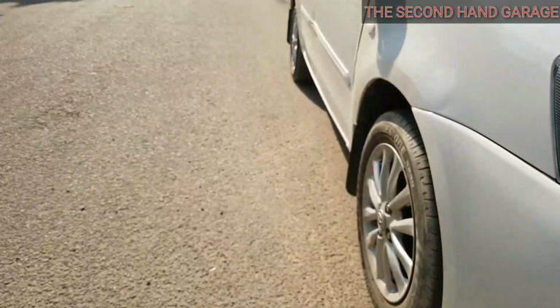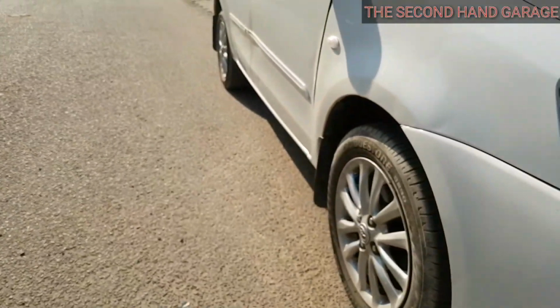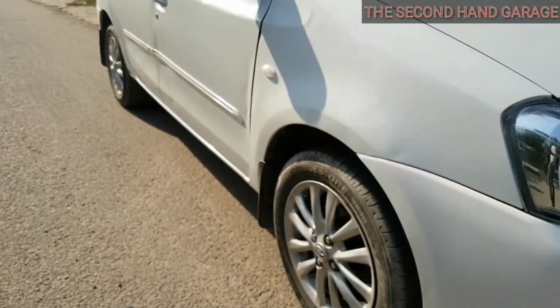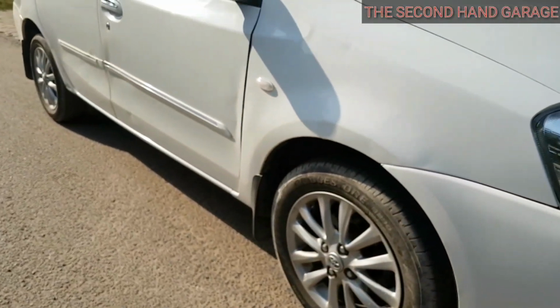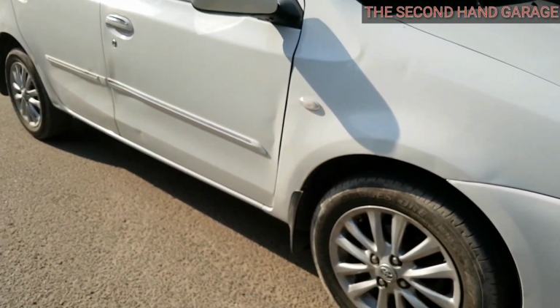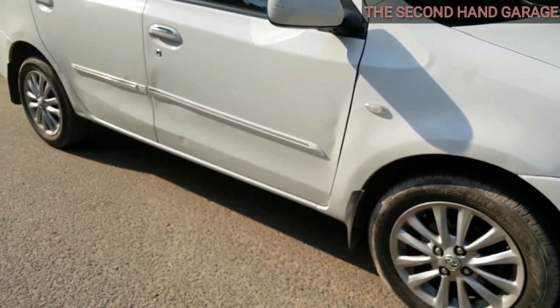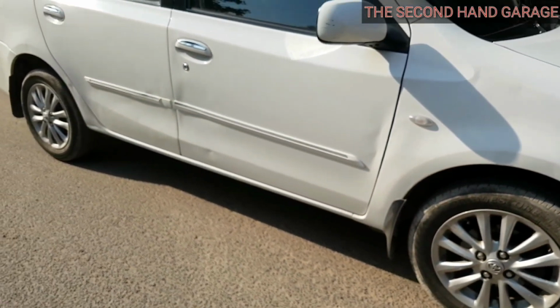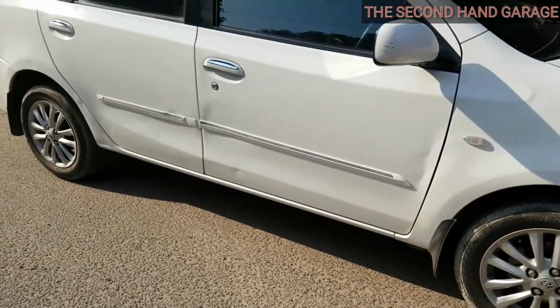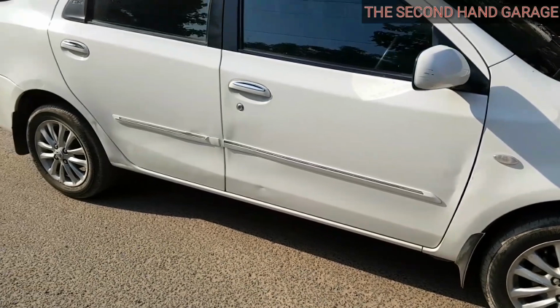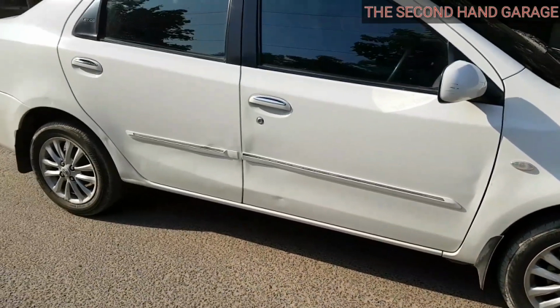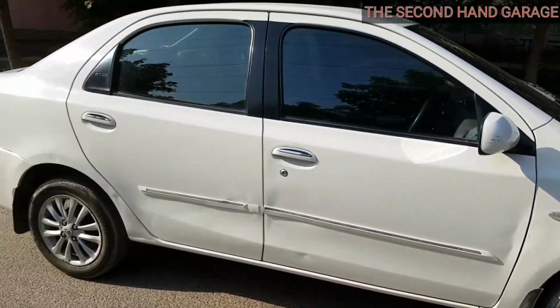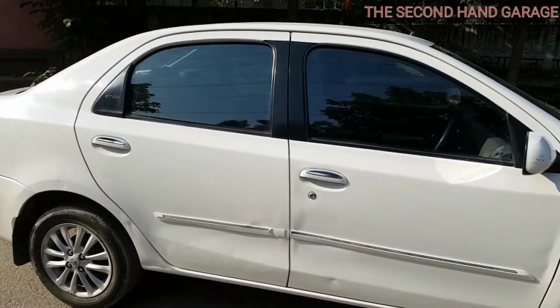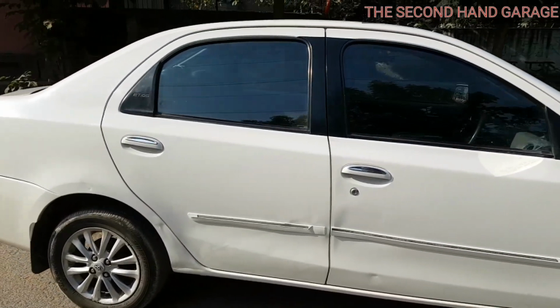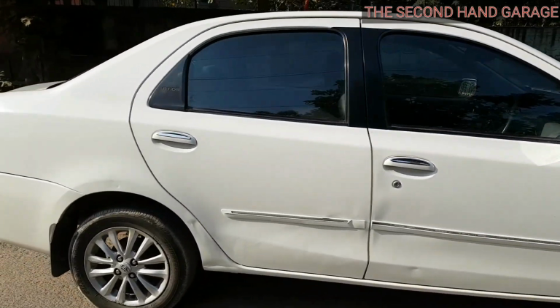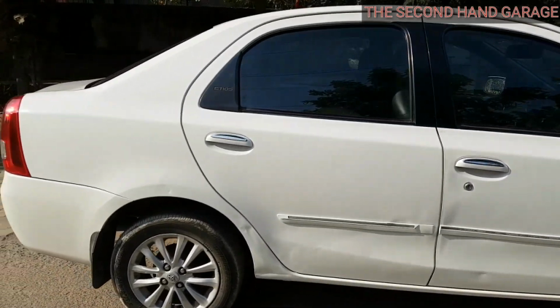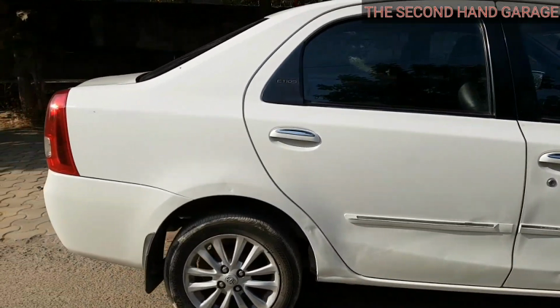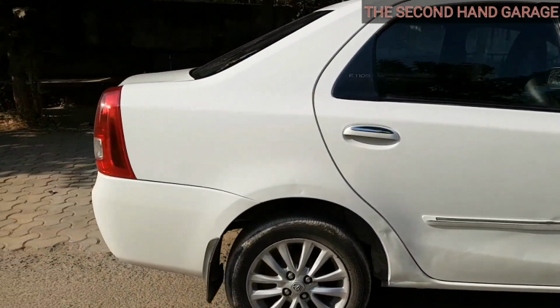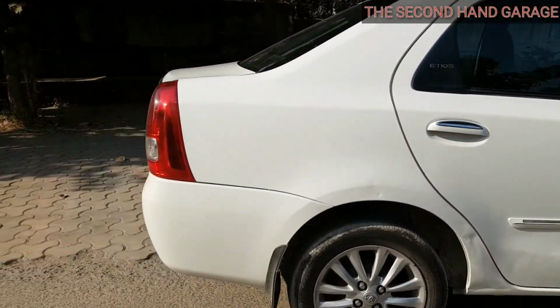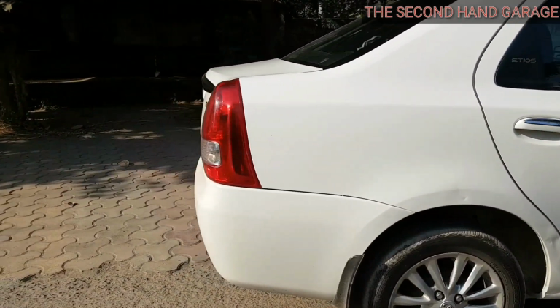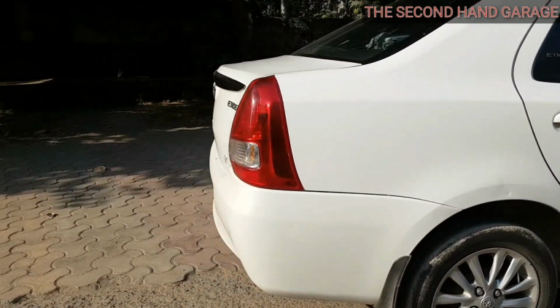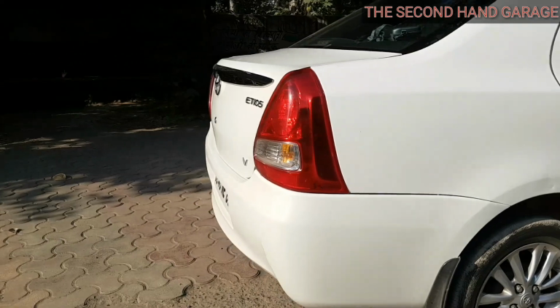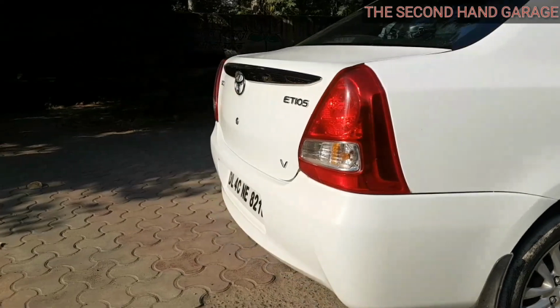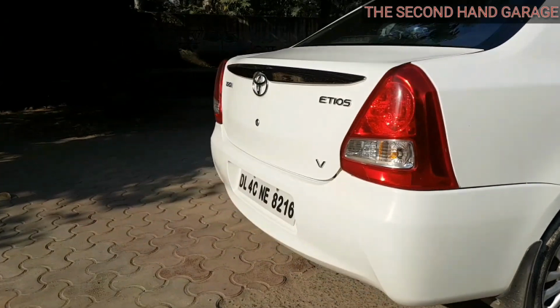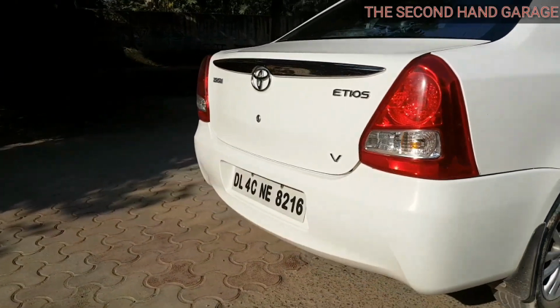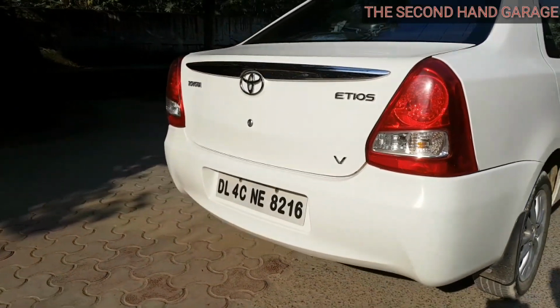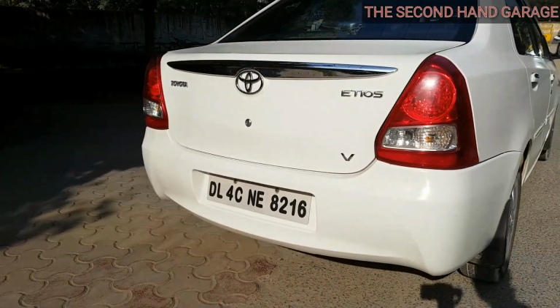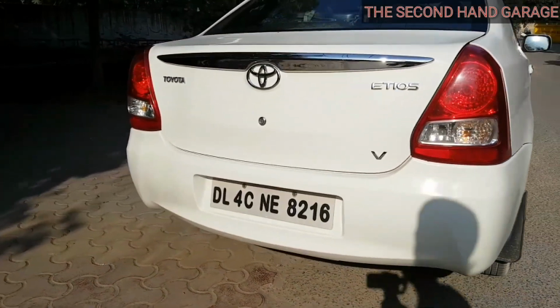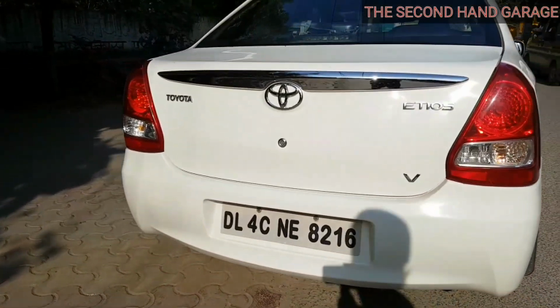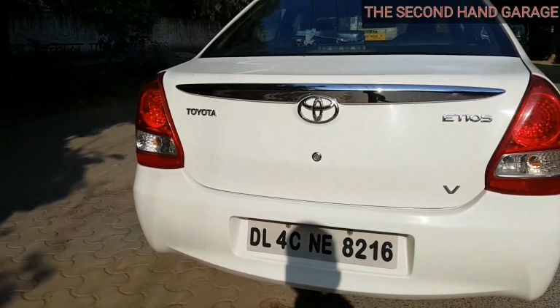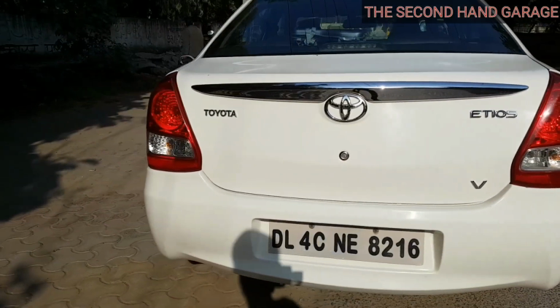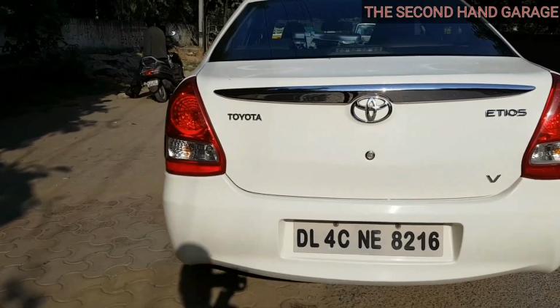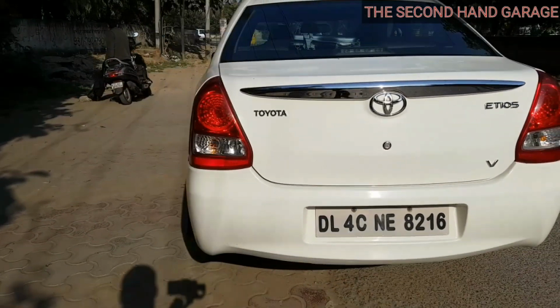So overall look — no doubt it's a good looking sedan. This car also gets 3 to 4 lakhs in the second-hand market. If we talk about the new price, then 8.5 to 9 lakhs is the on-road price.